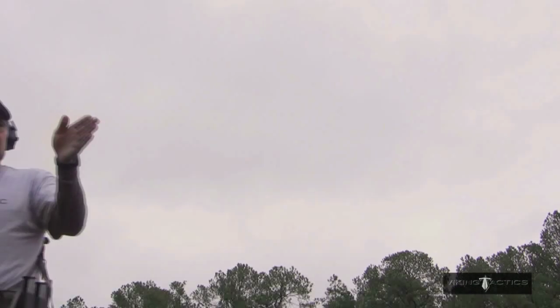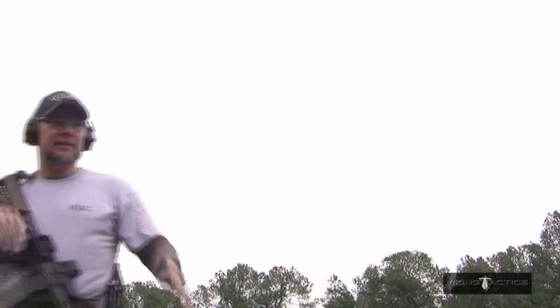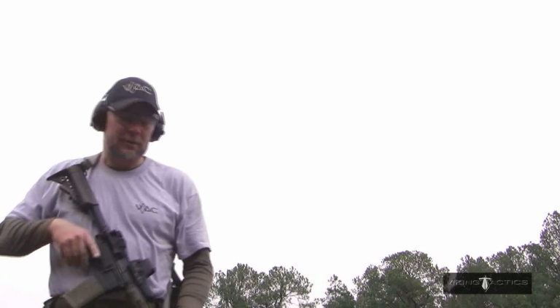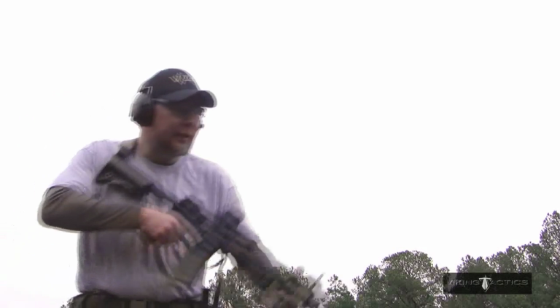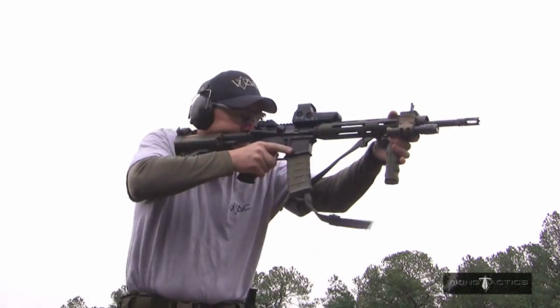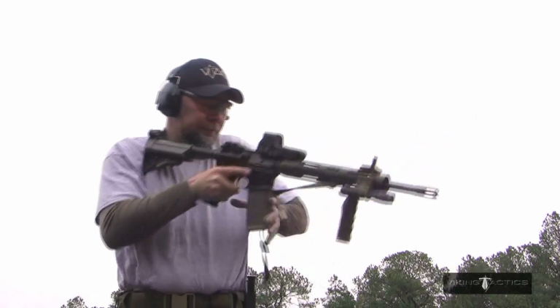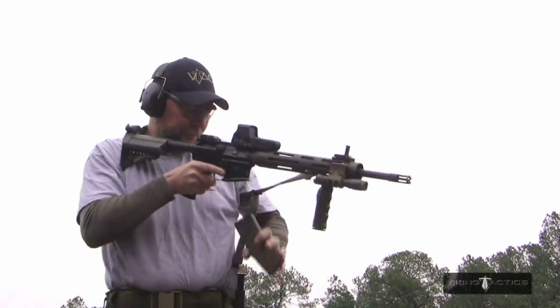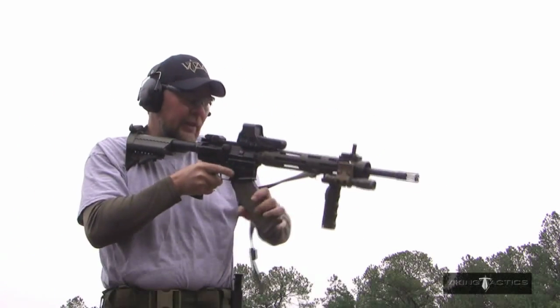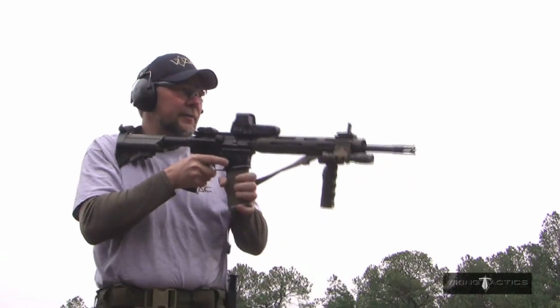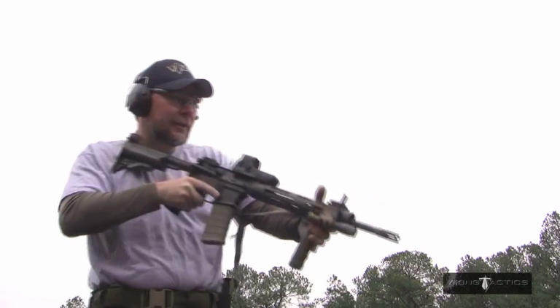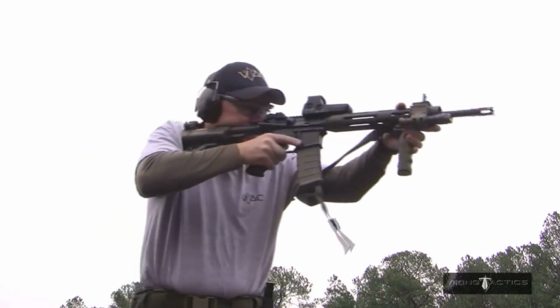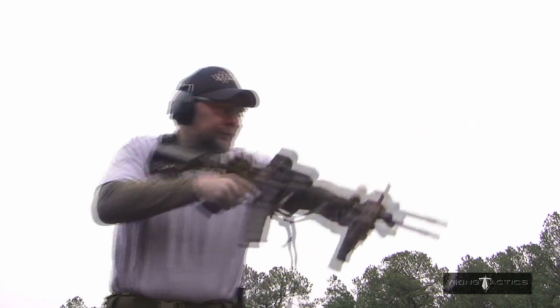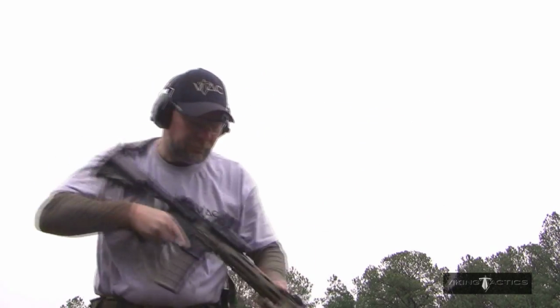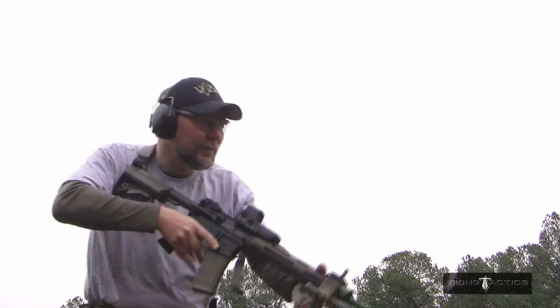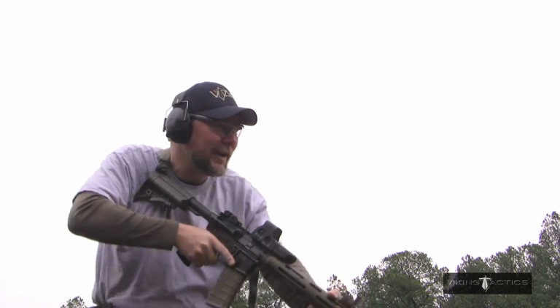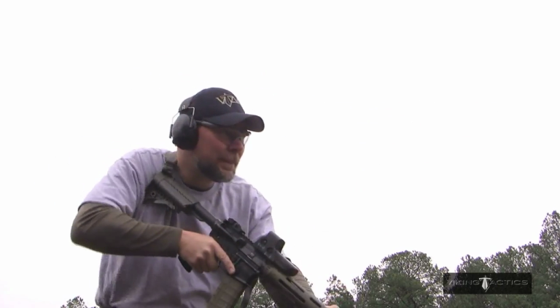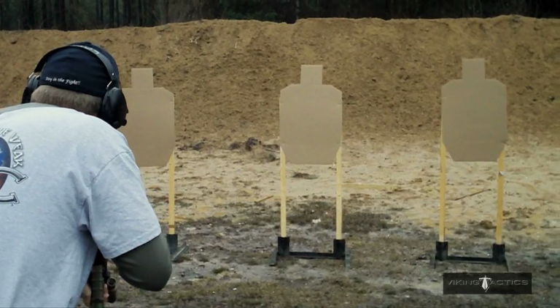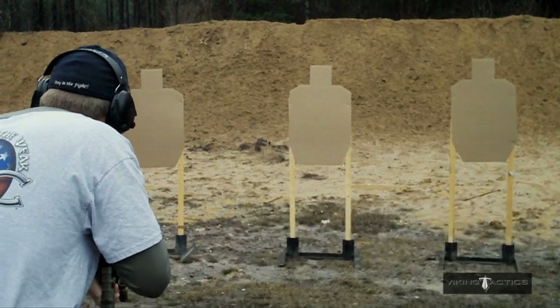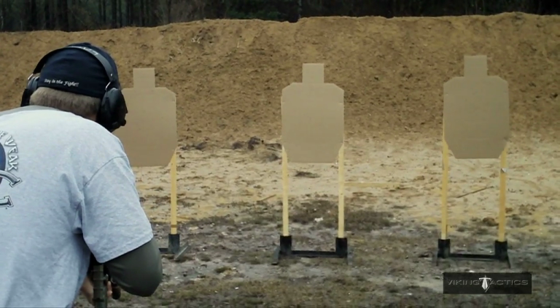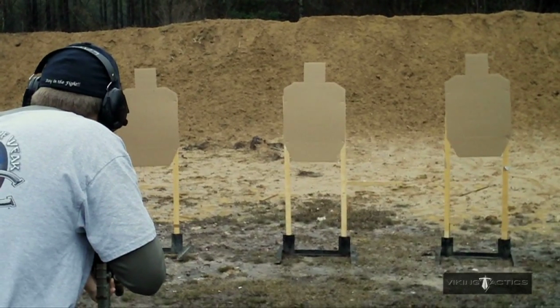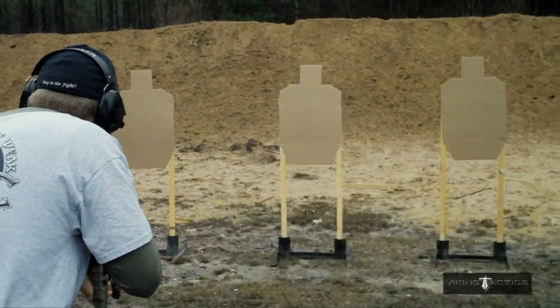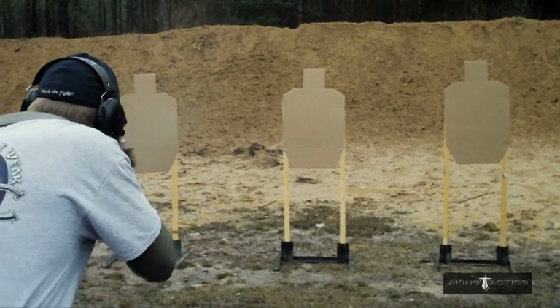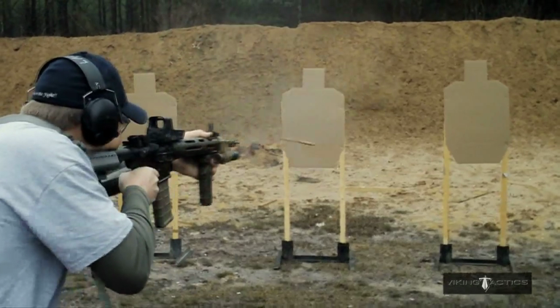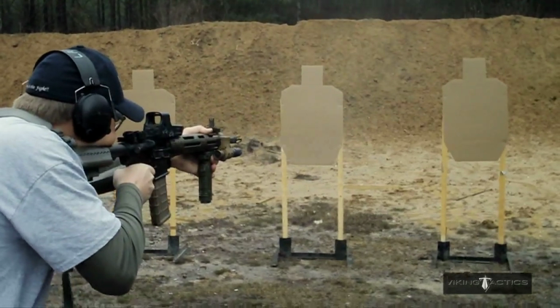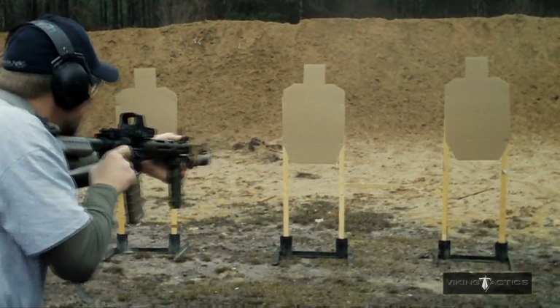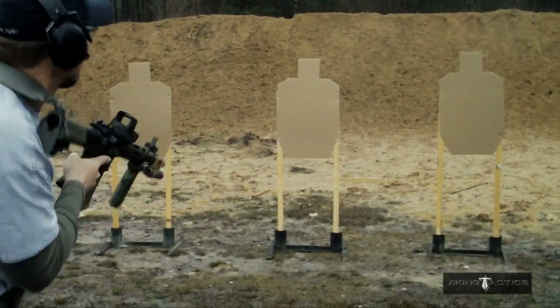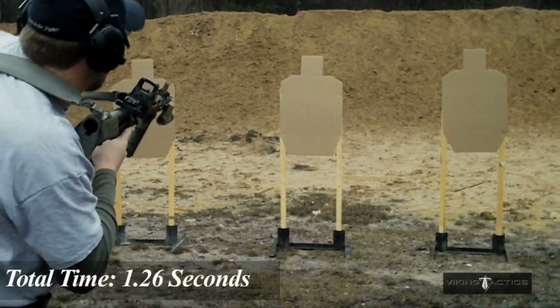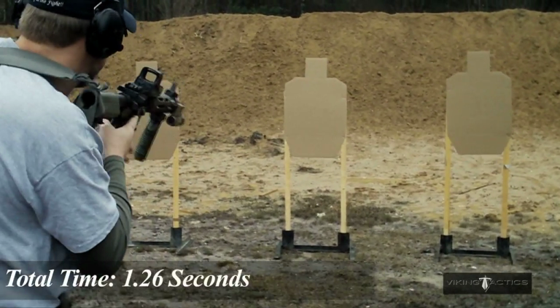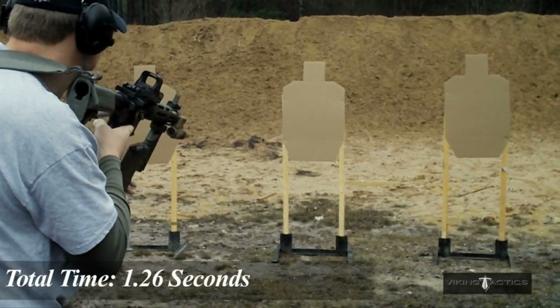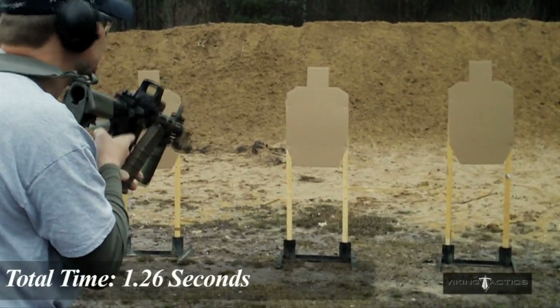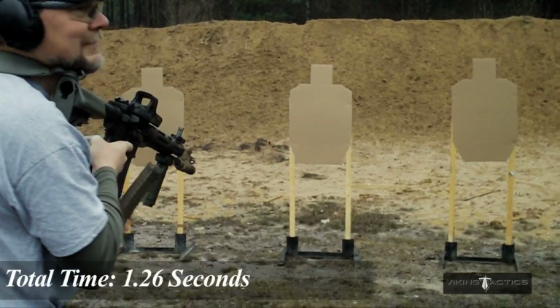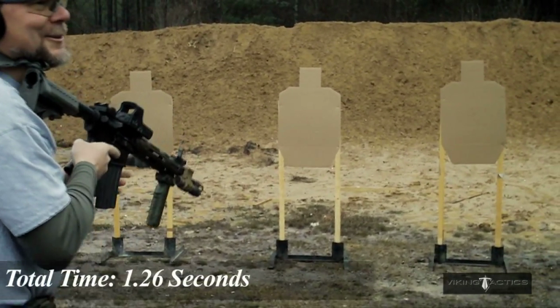Drive the gun, let it stop on the target. Shooter's ready. Standby. That's a good run.